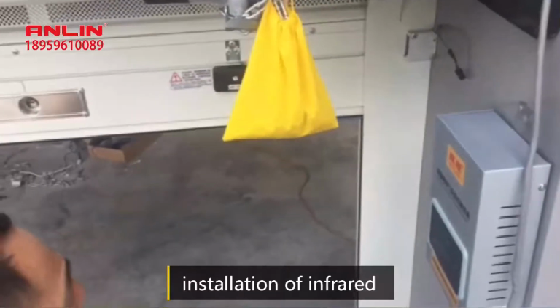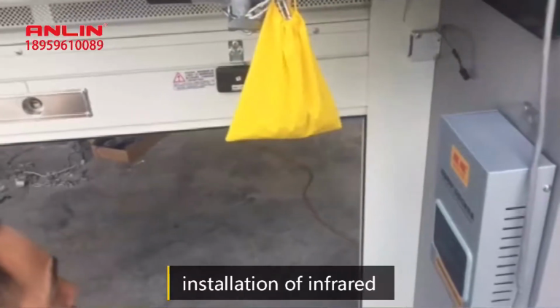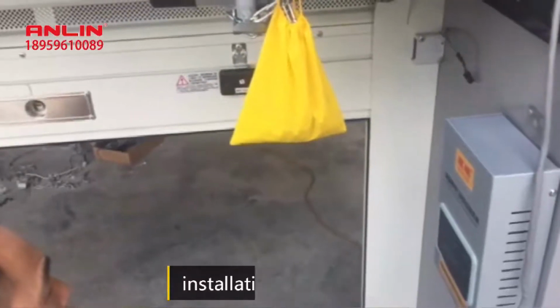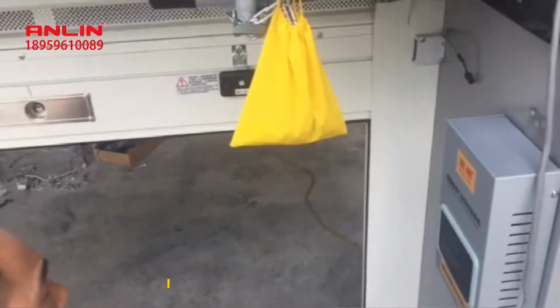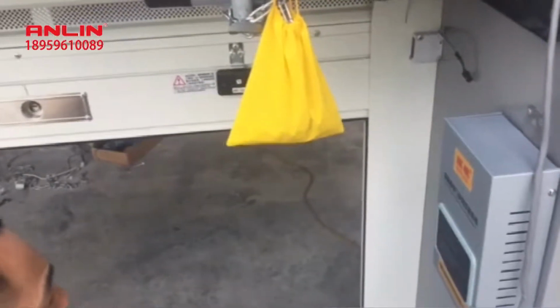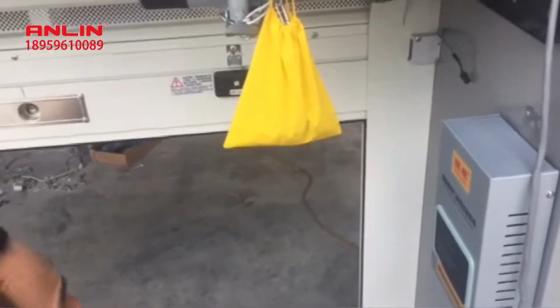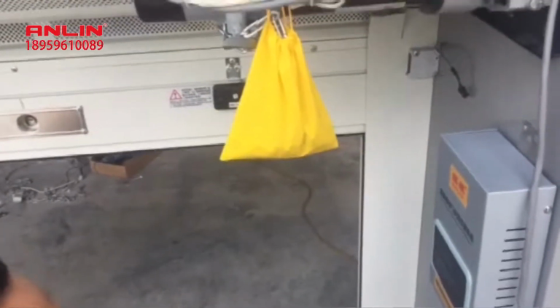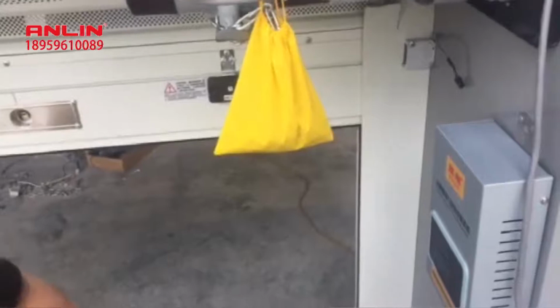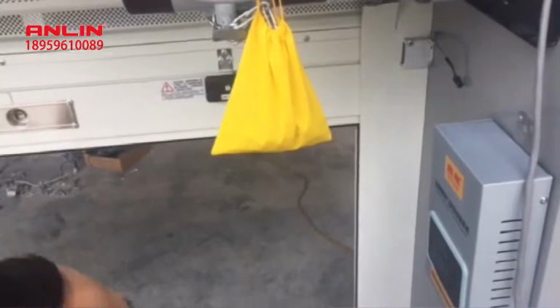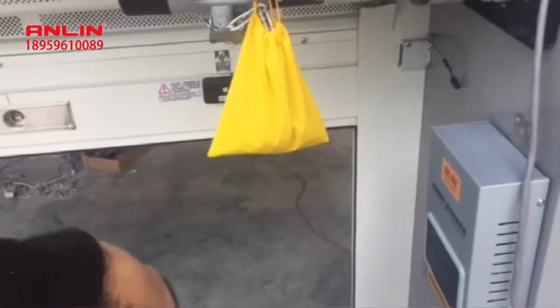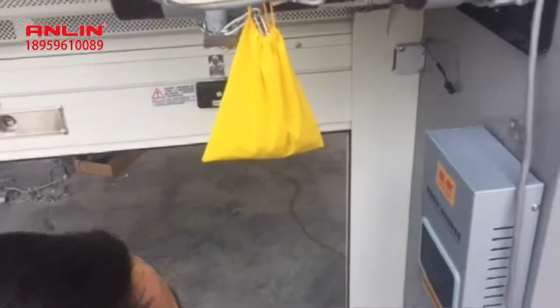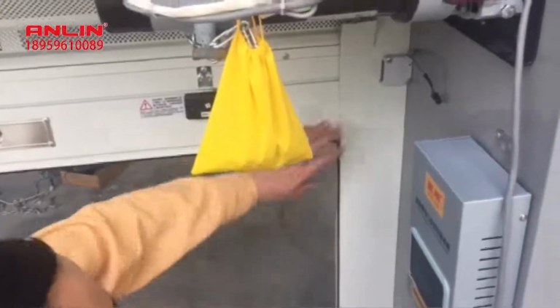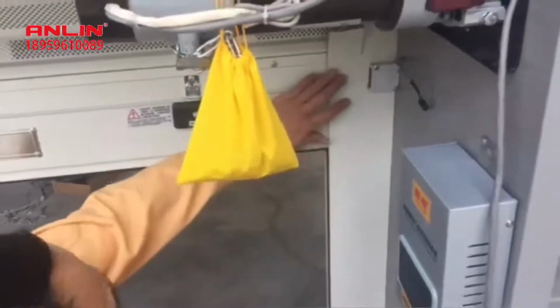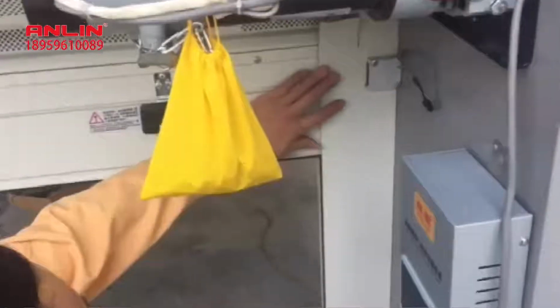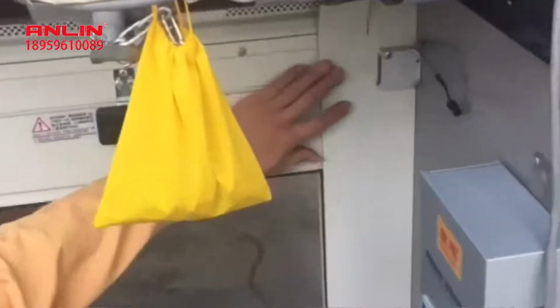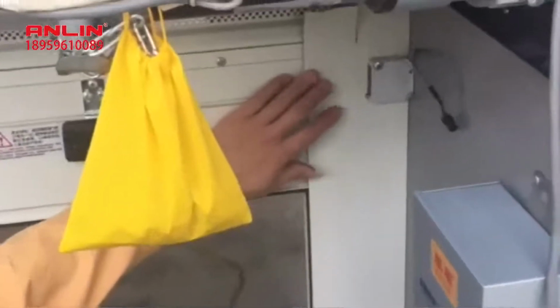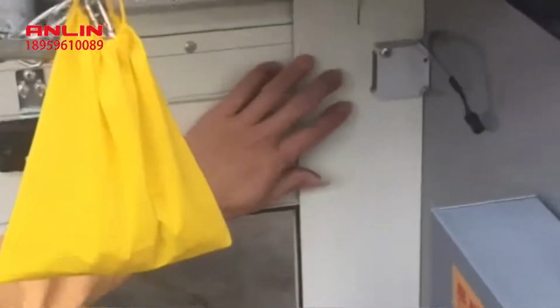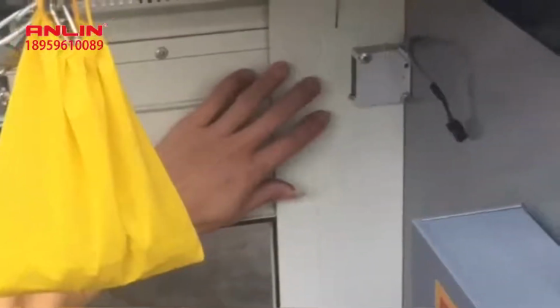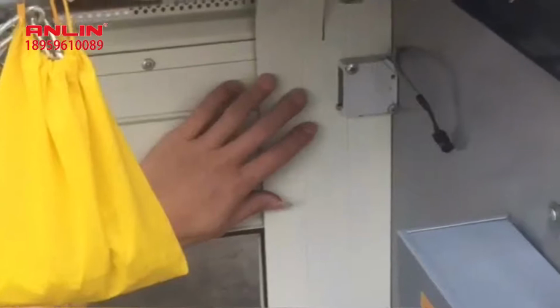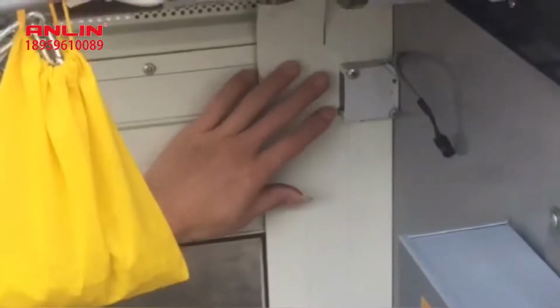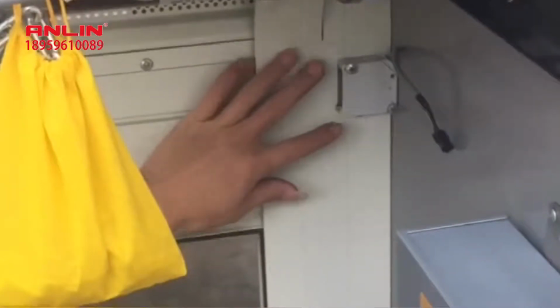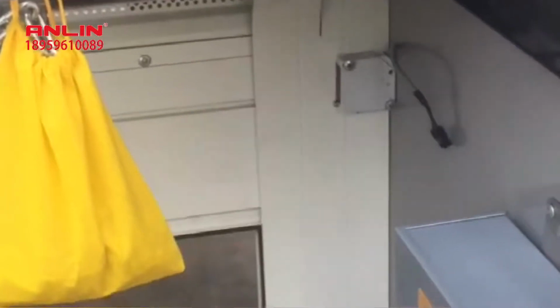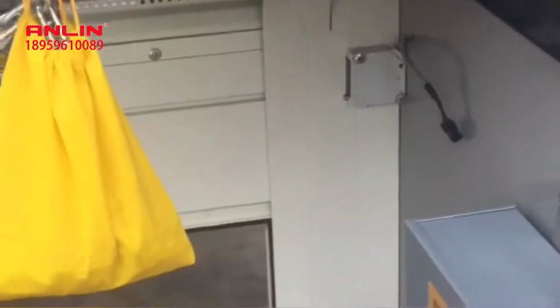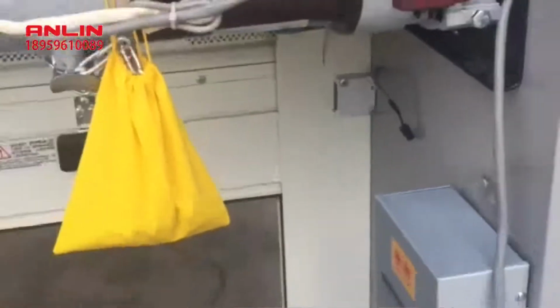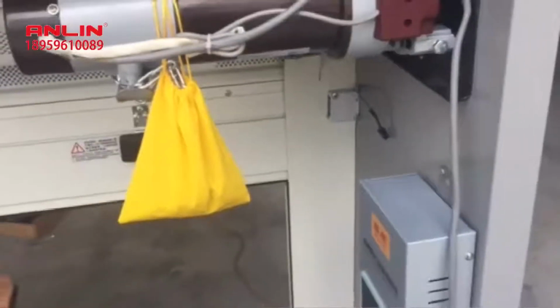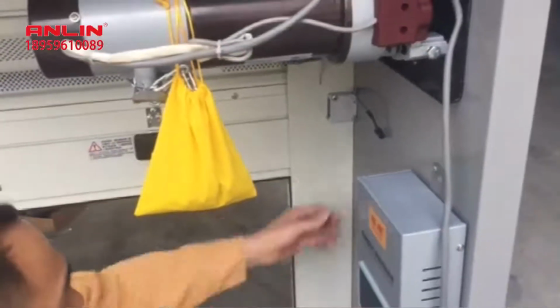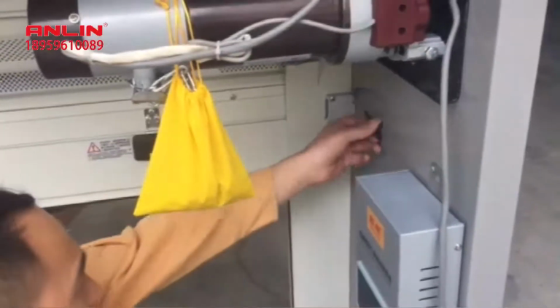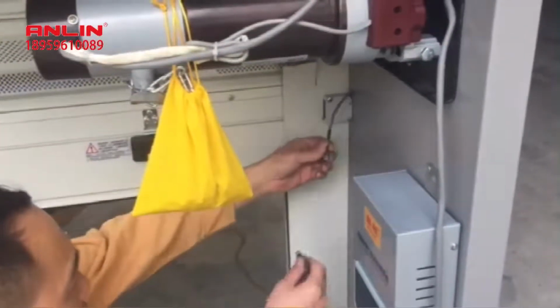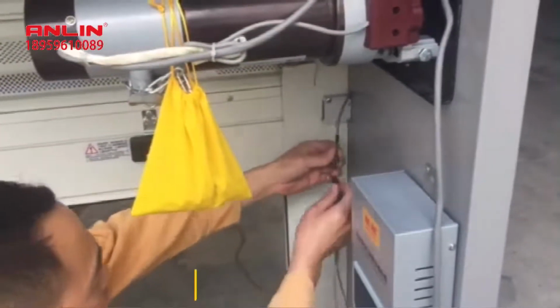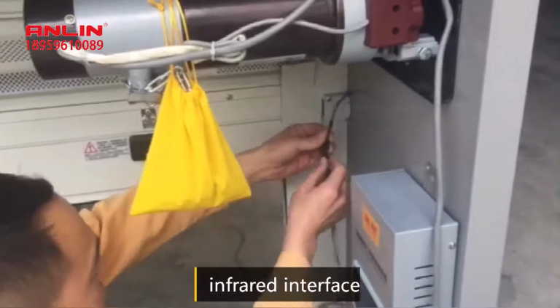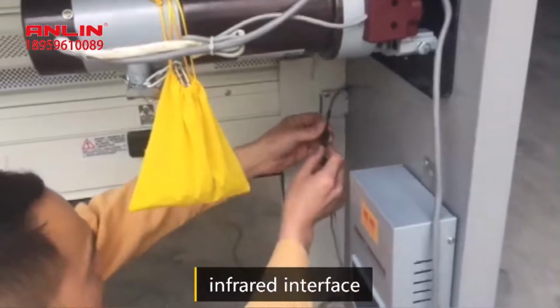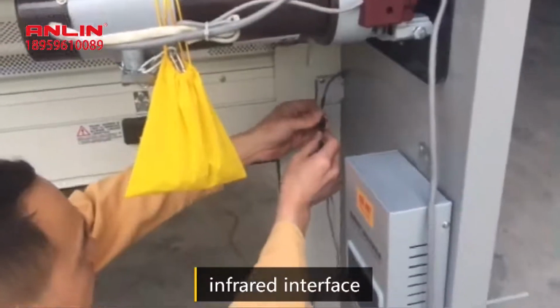Installation and debugging of the infrared sensor. First, install and fix the infrared imager at a suitable position on one end of the door. After completion, connect the infrared imager to the infrared interface of the controller.